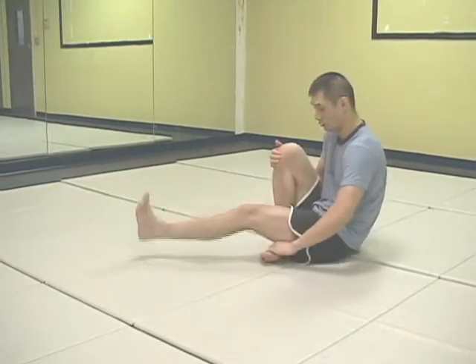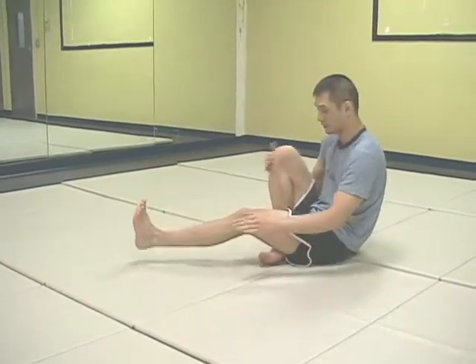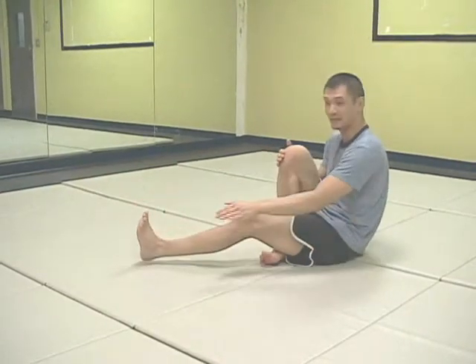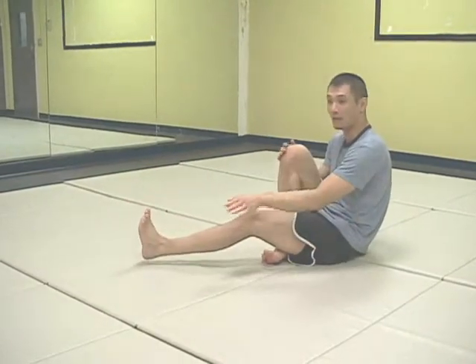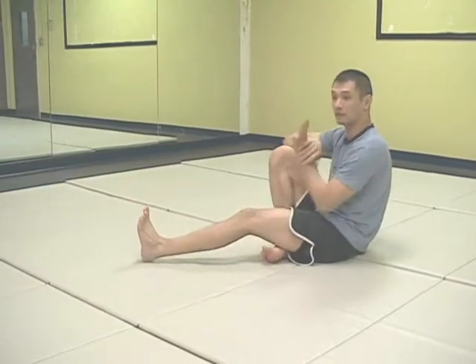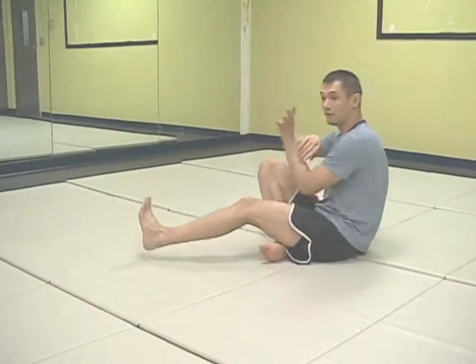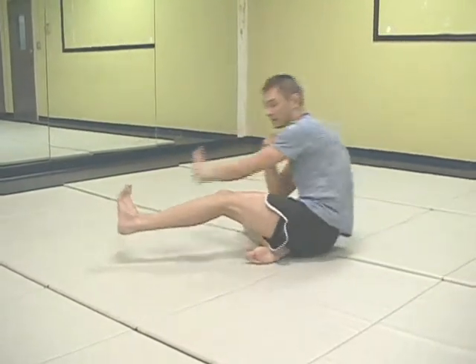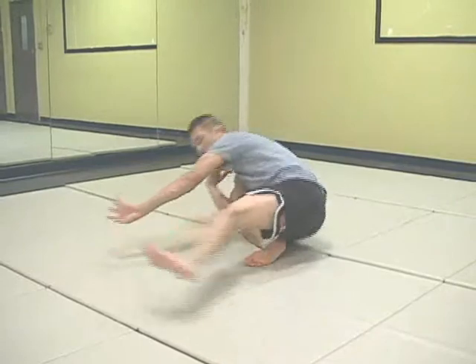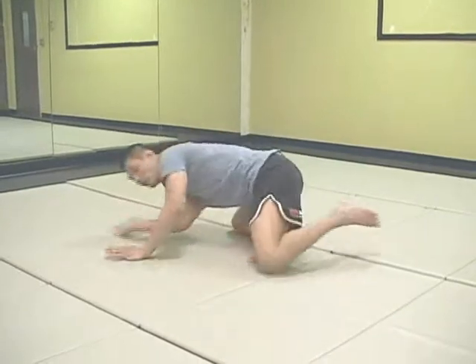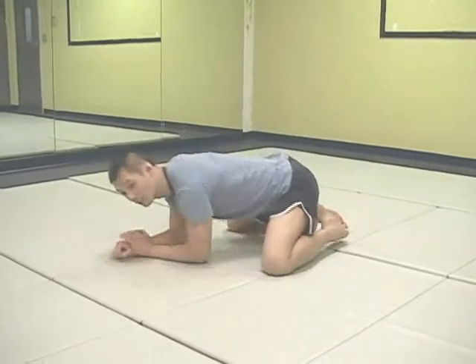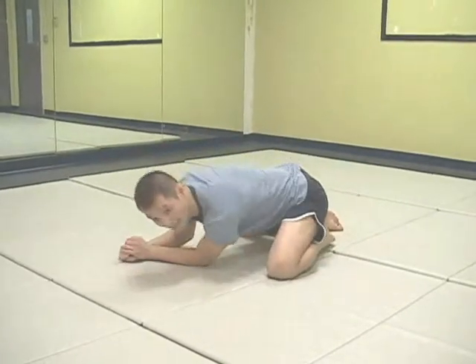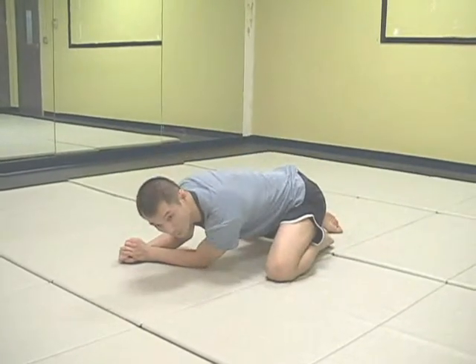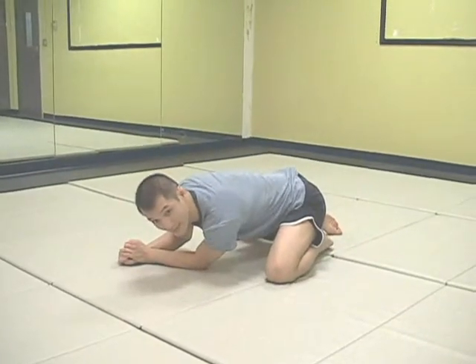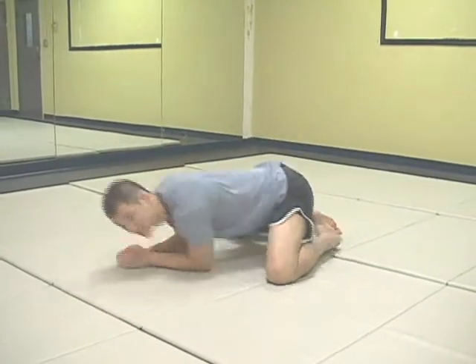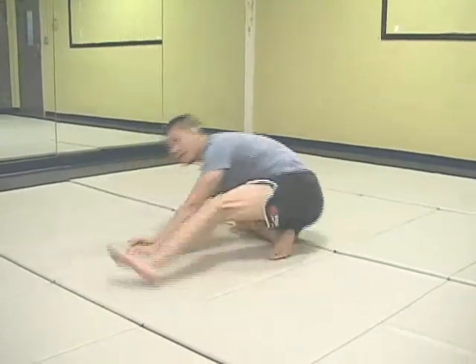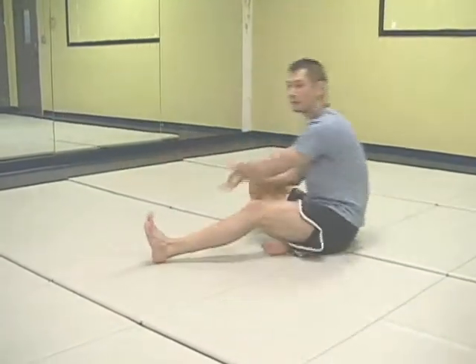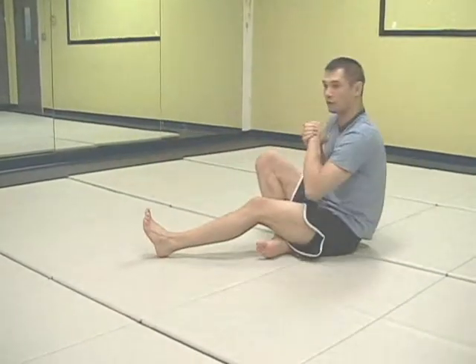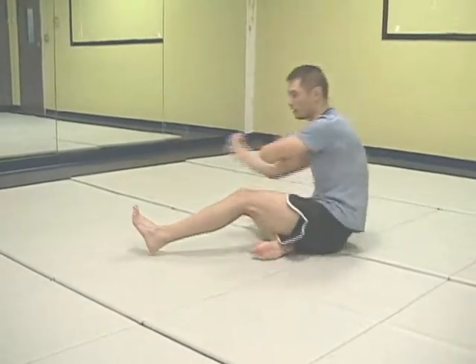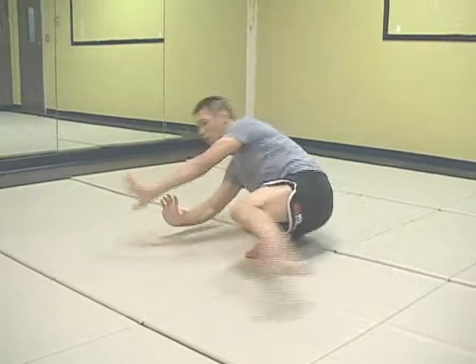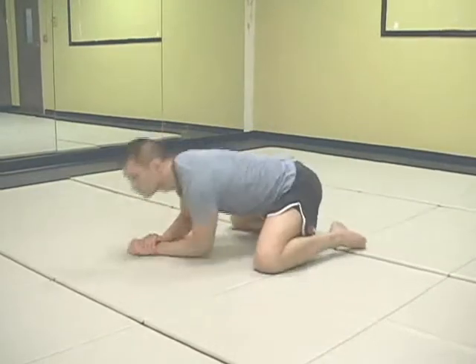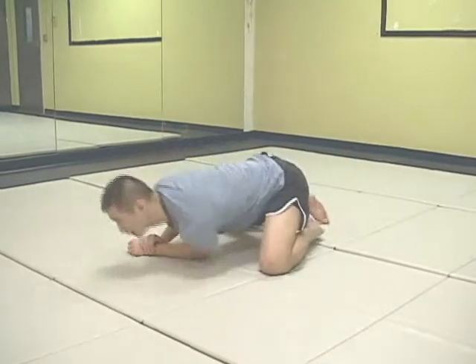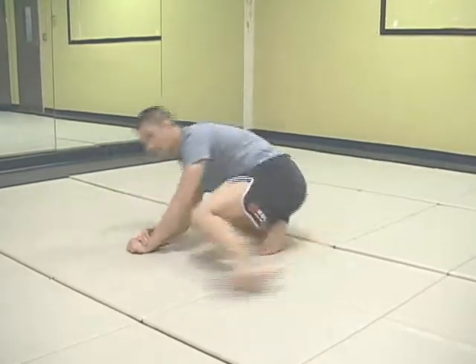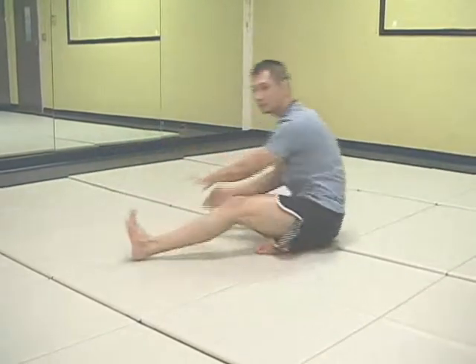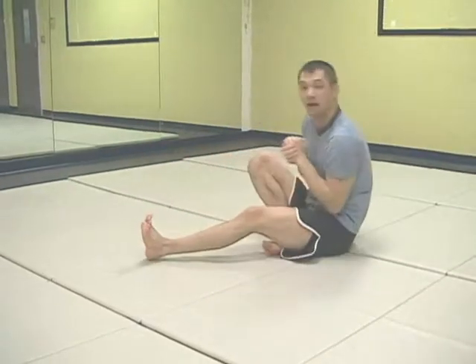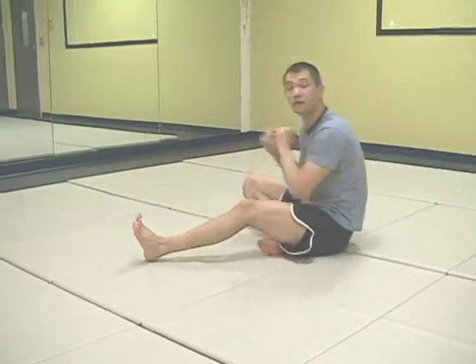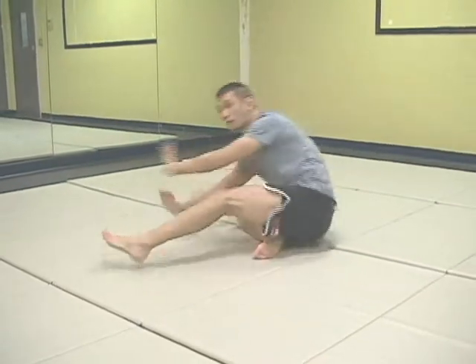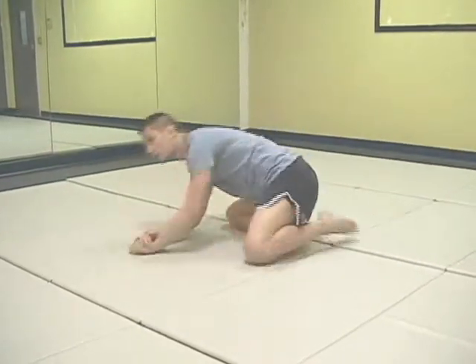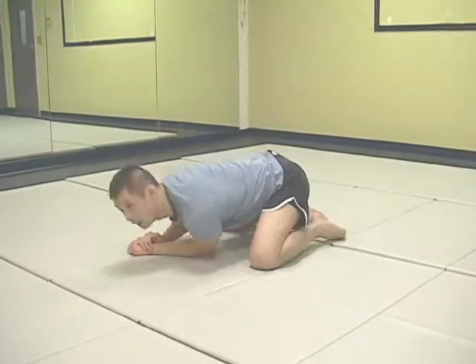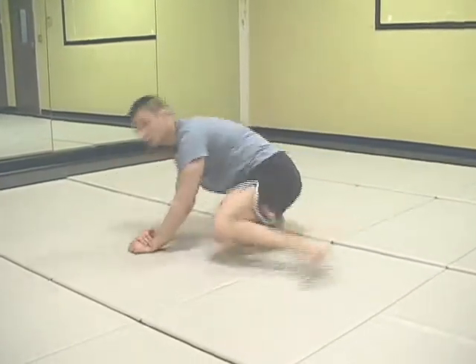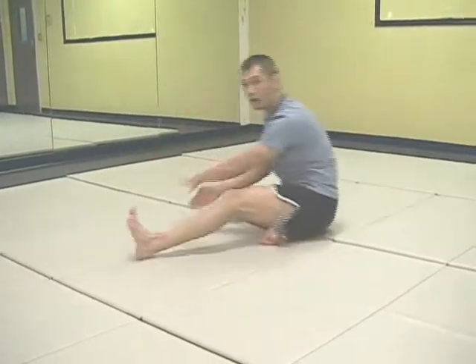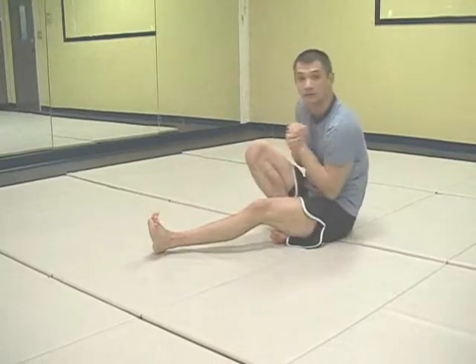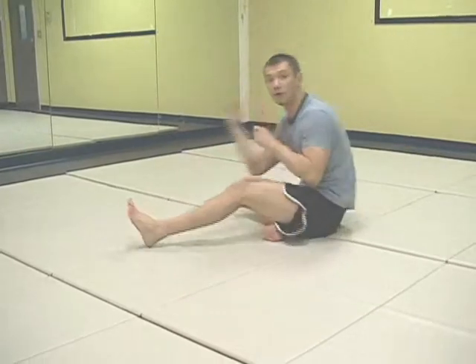From here I fall back down again, whipping my leg around and bringing my head close to his legs. Back here for the arm bar, over for the Americana. This is the technical warm-up drill focusing on the arm bar and the Americana.